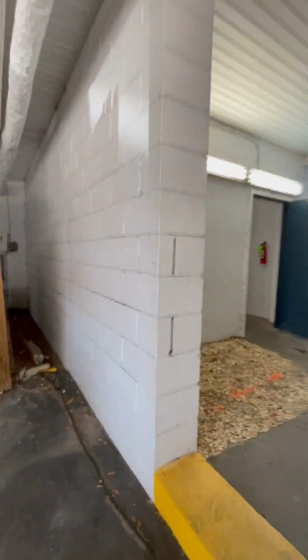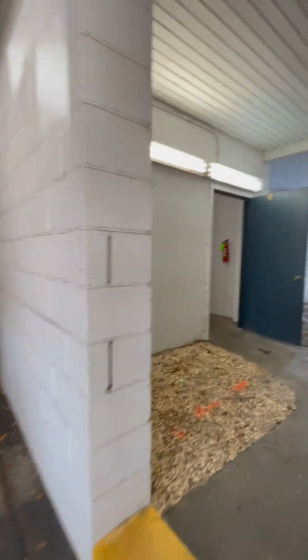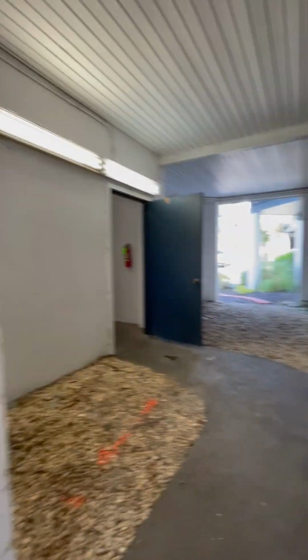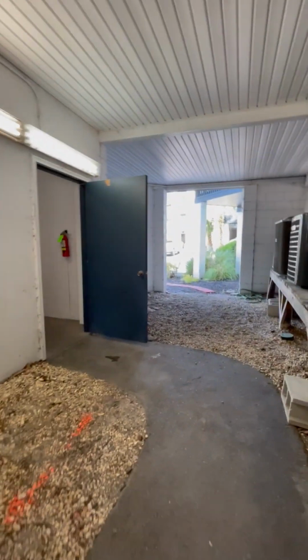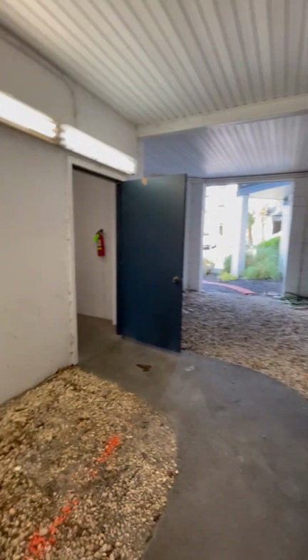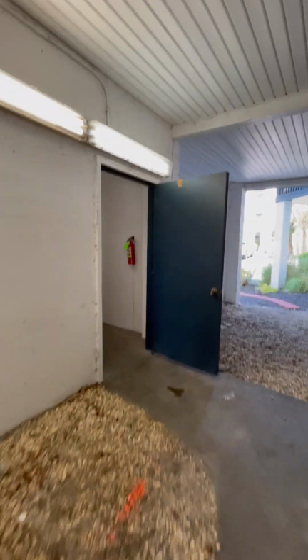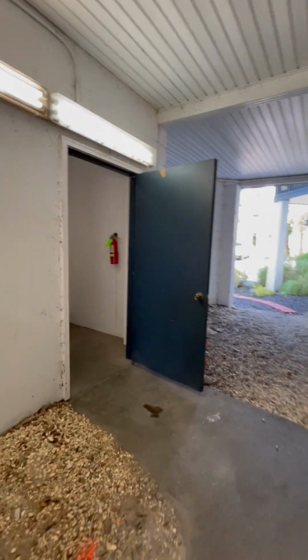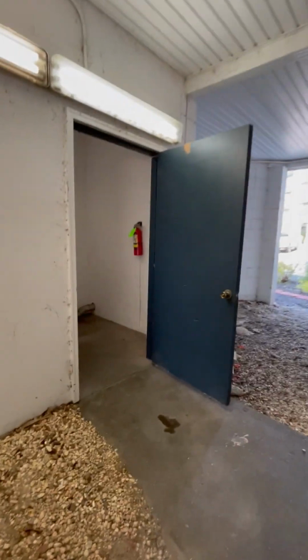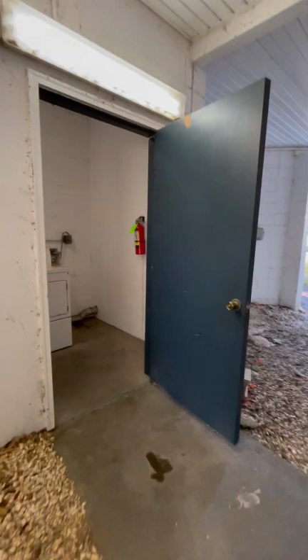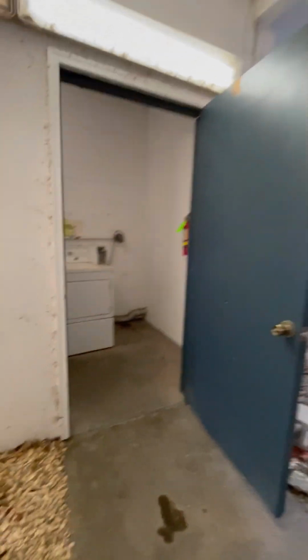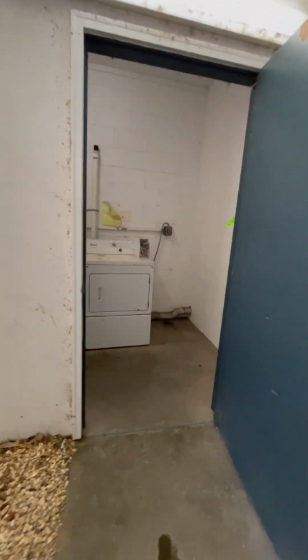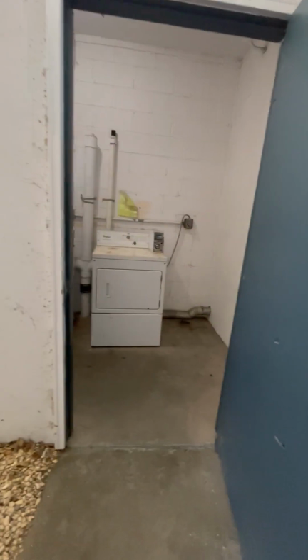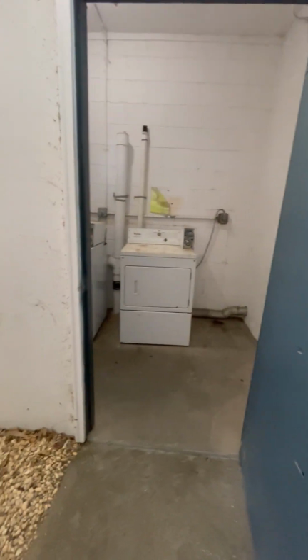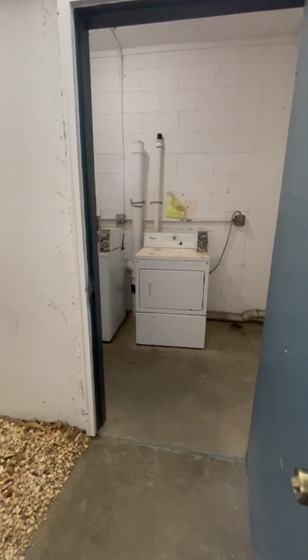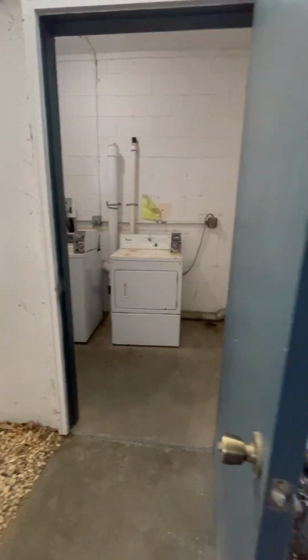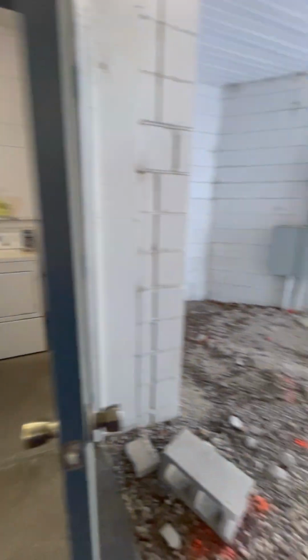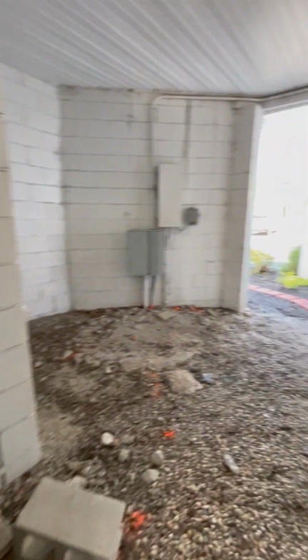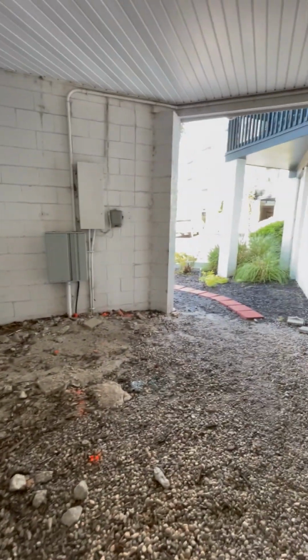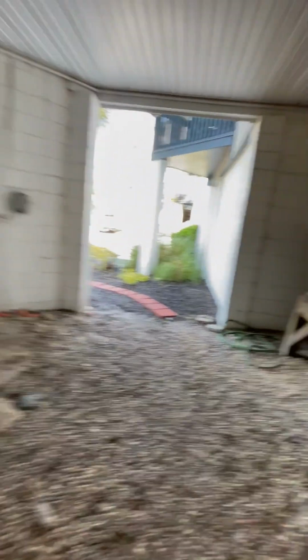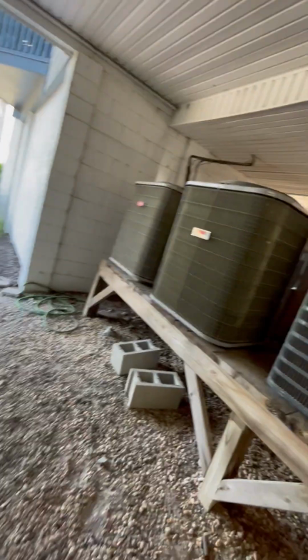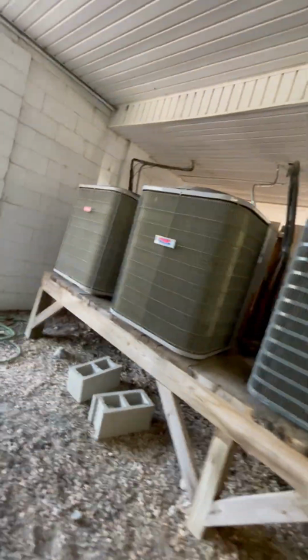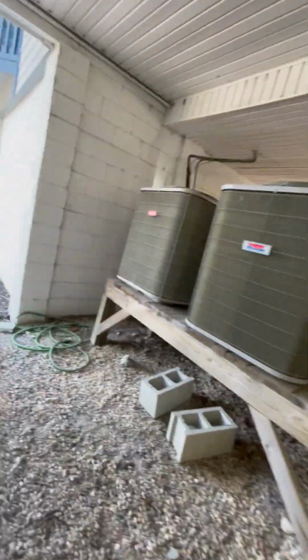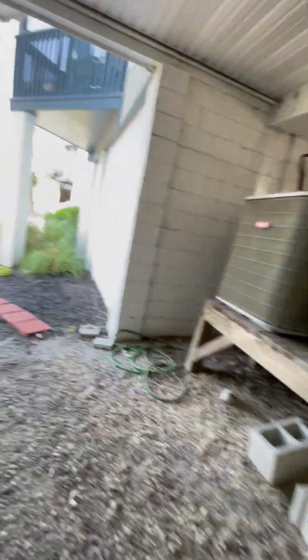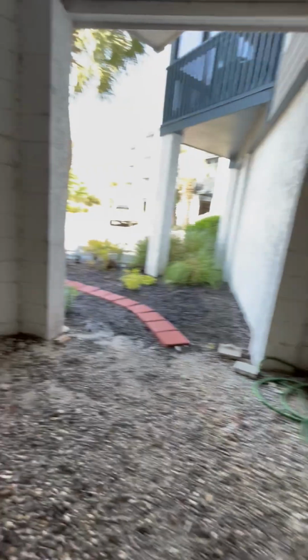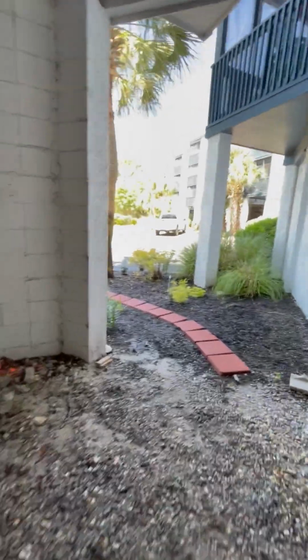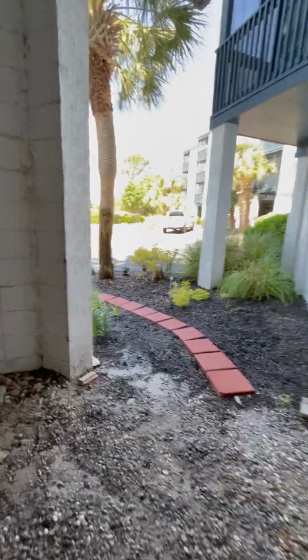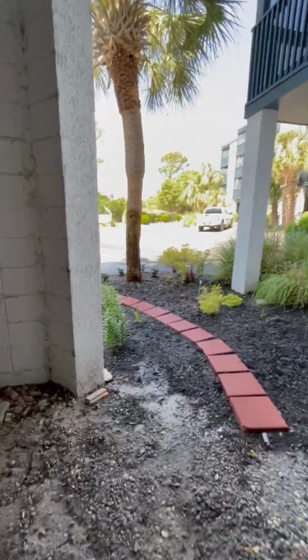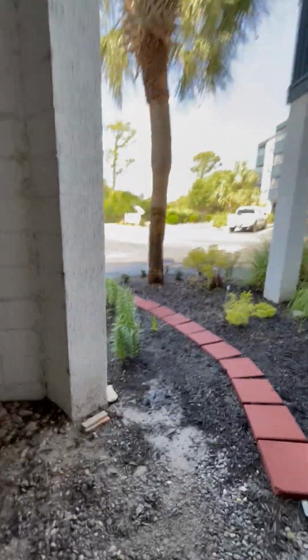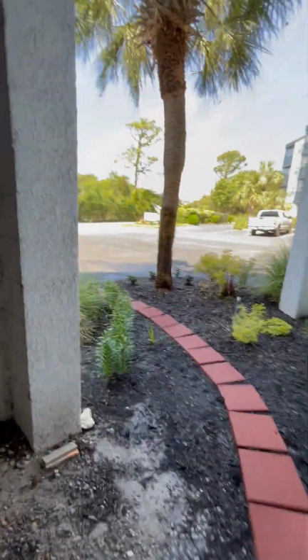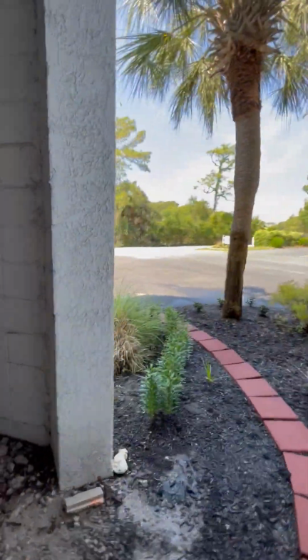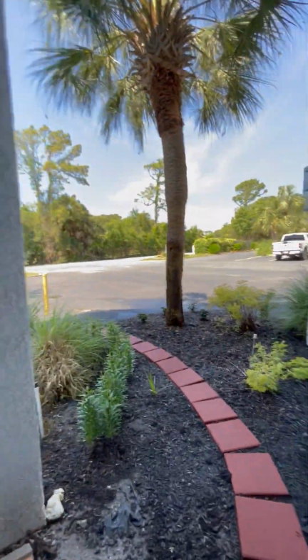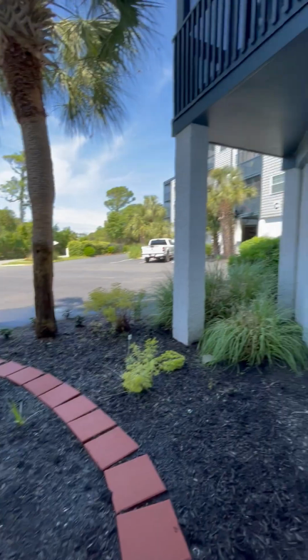Short-term rental abilities, all that great stuff. A washer and dryer is downstairs. All the HVACs are down here. I don't think you have an elevator, but that's okay.